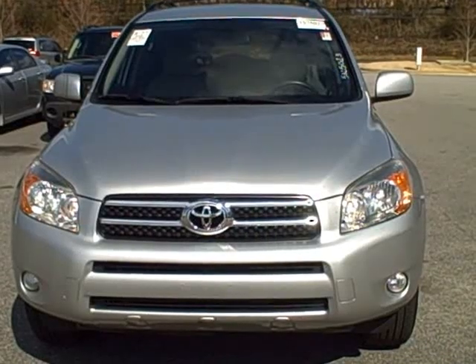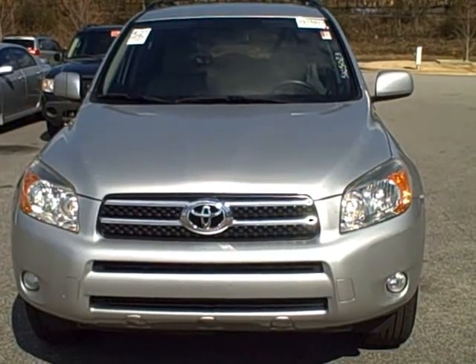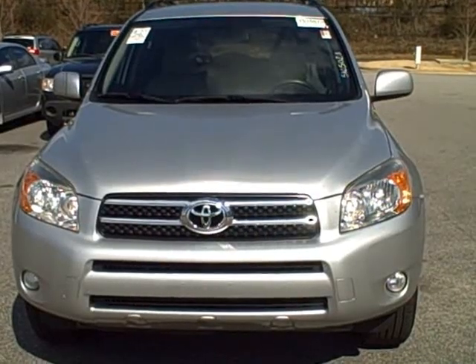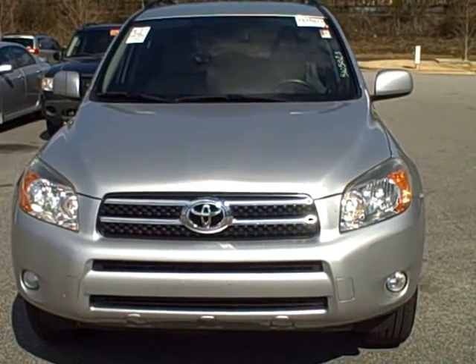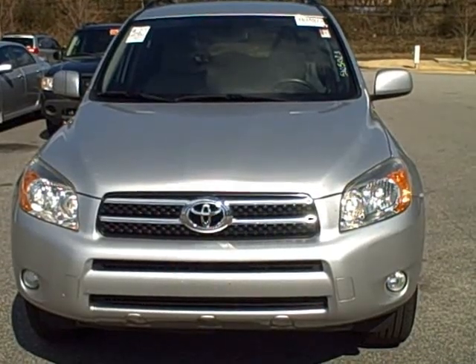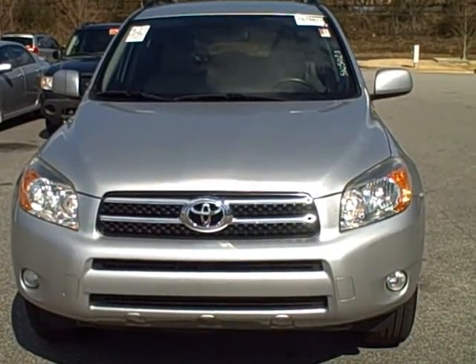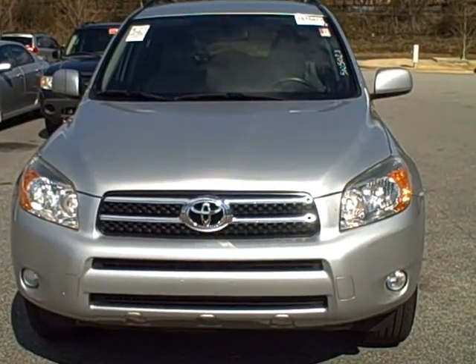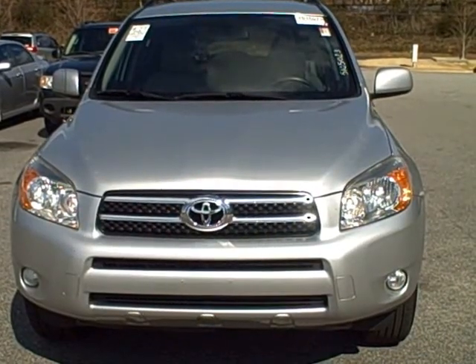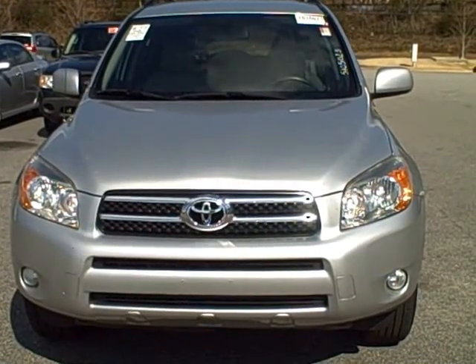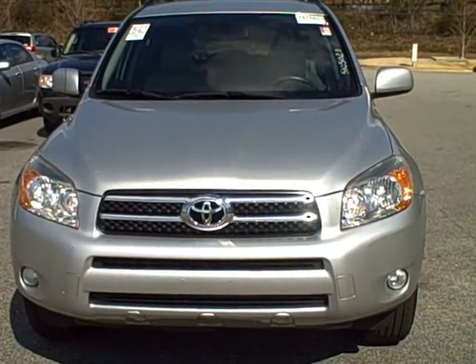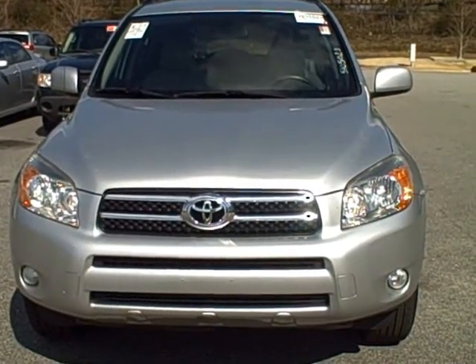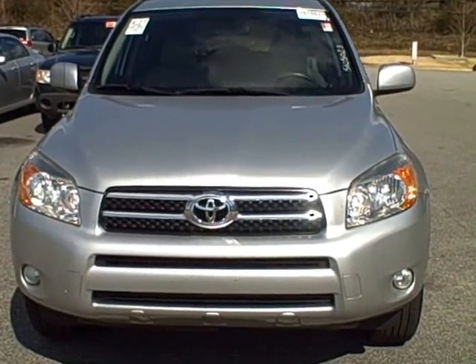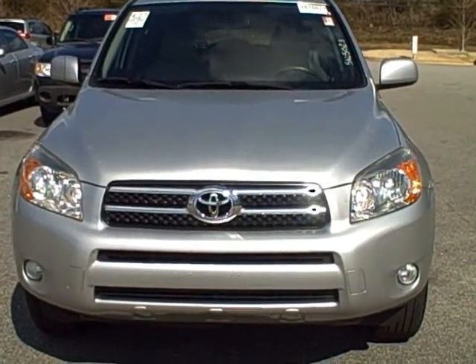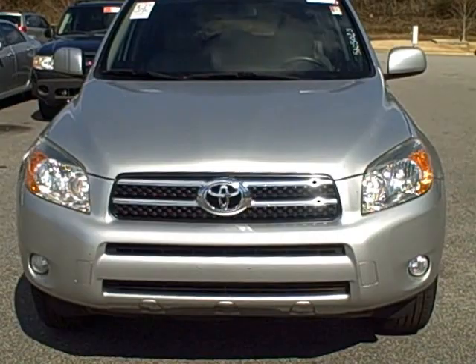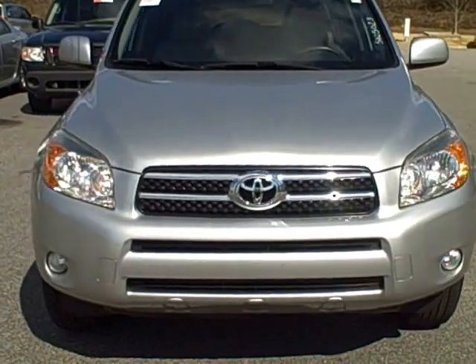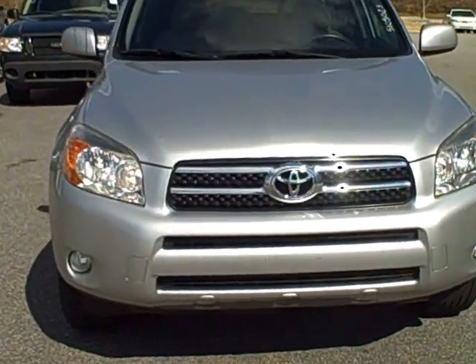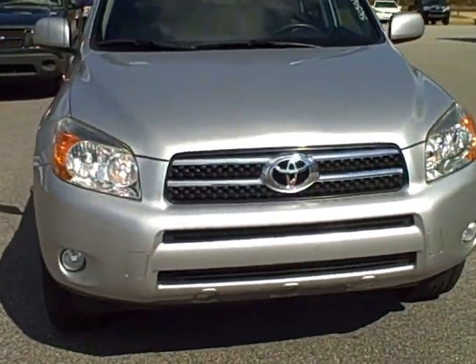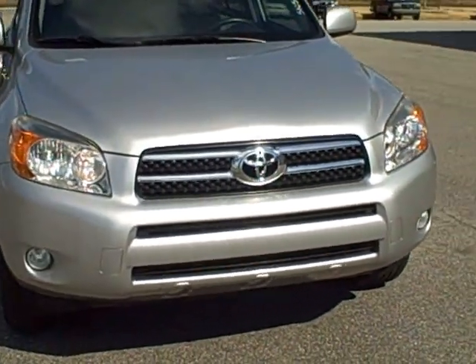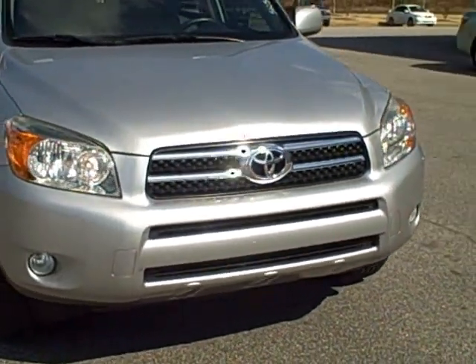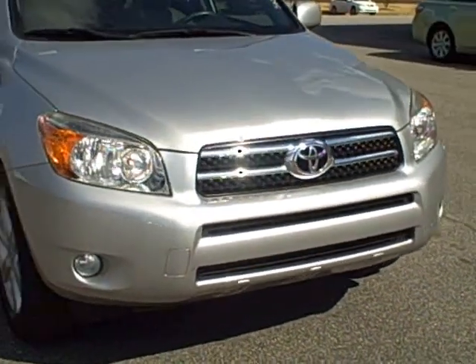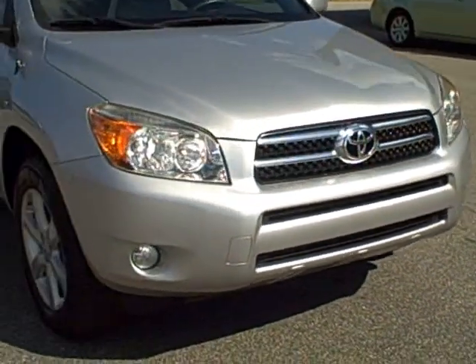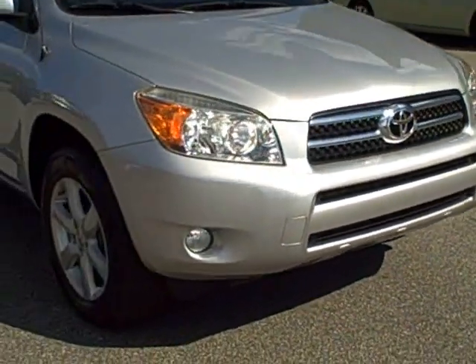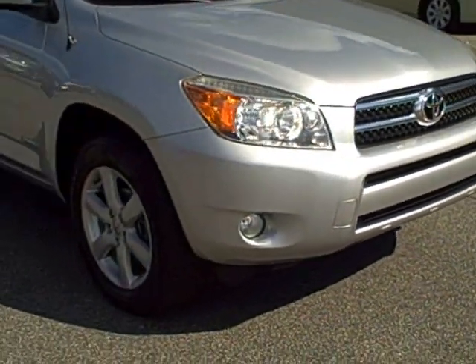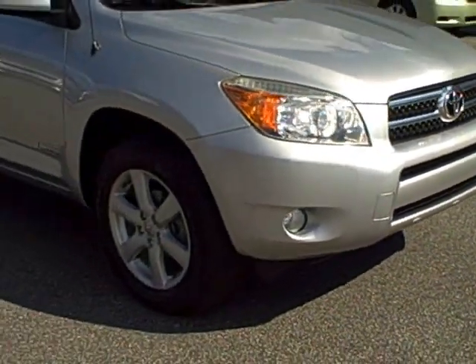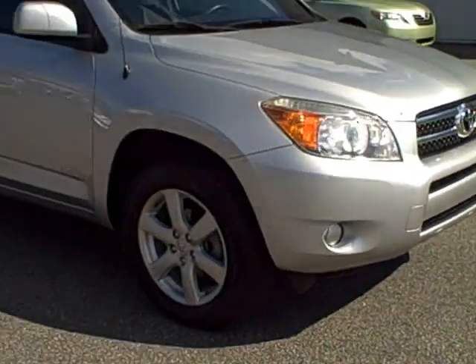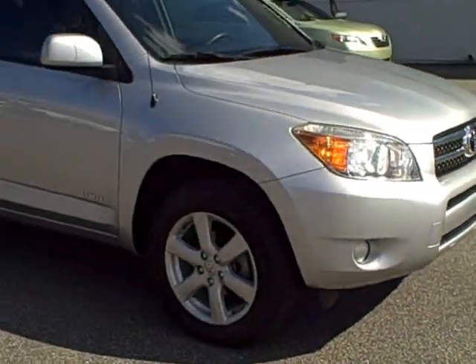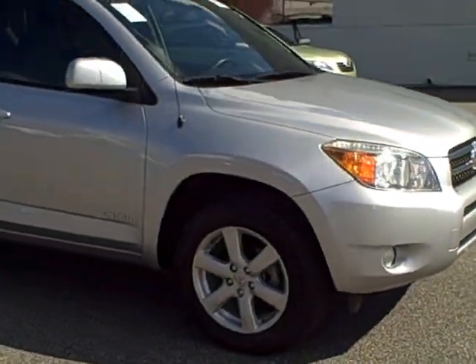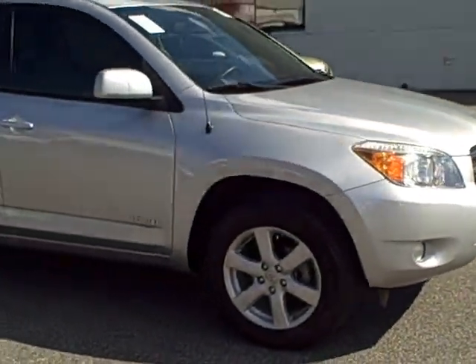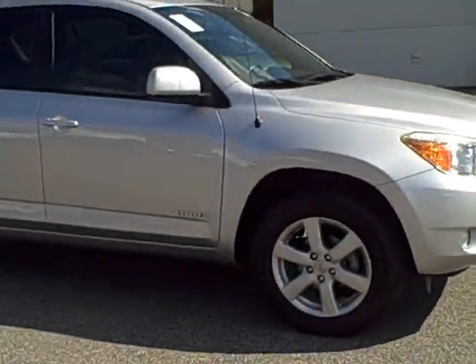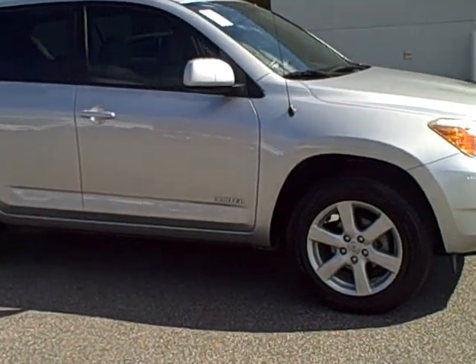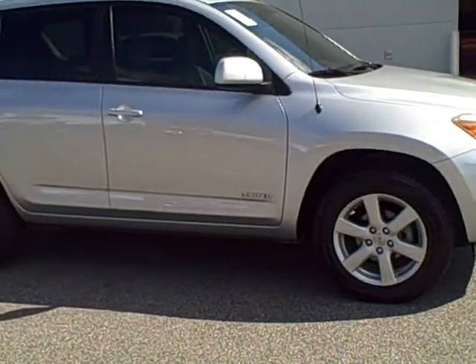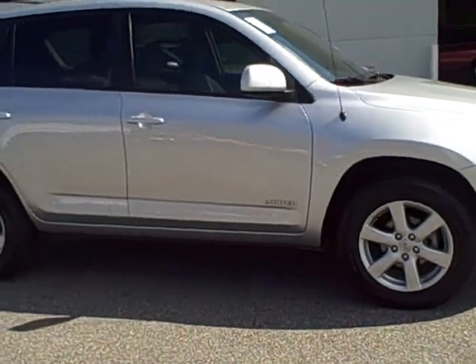Okay Tim, this is the Silver Ram 4 Limited. The big difference is the fog lights. It does have a power driver's seat which I'll go inside to show you. It does have the alloy wheels.